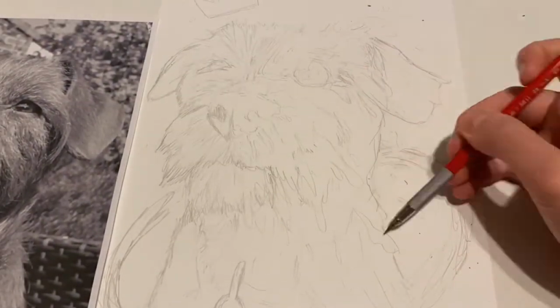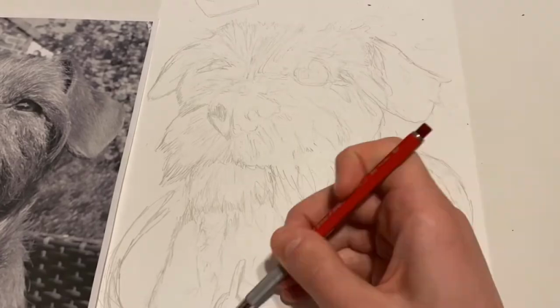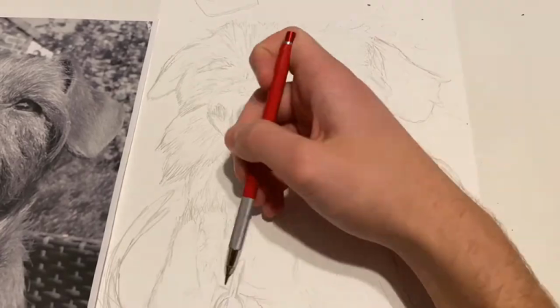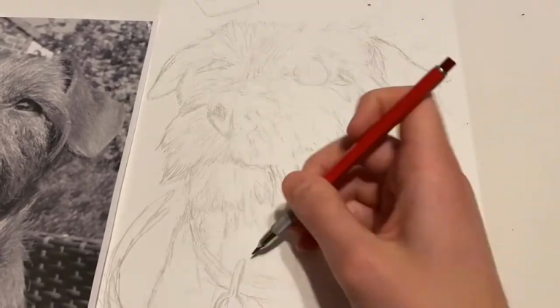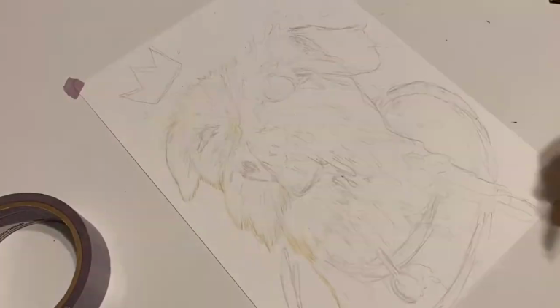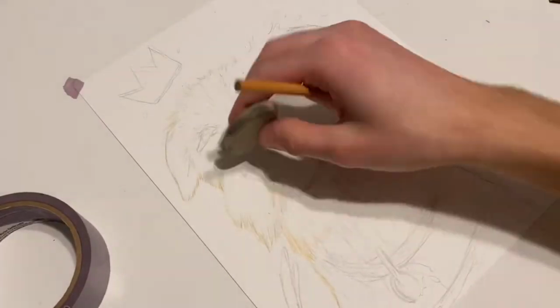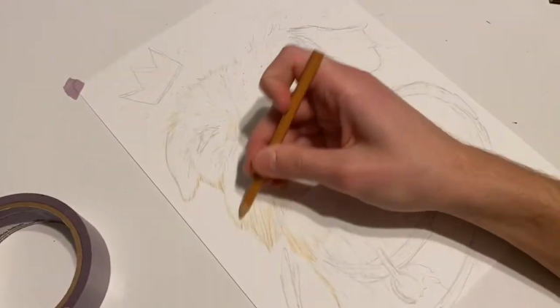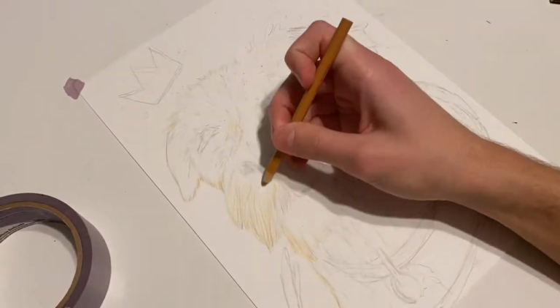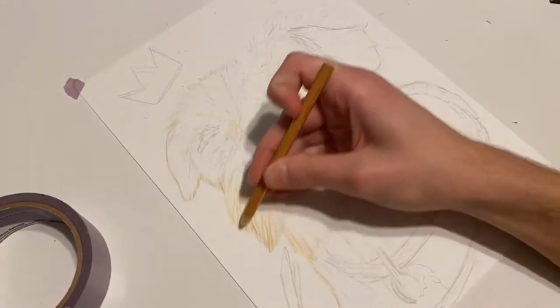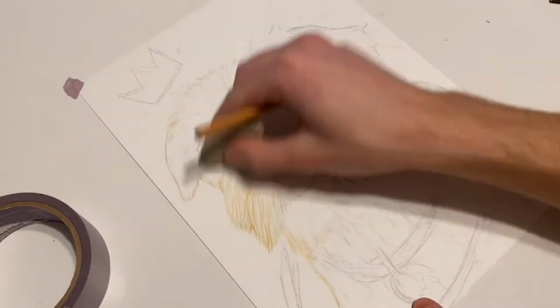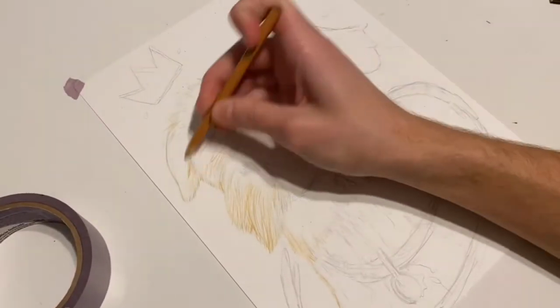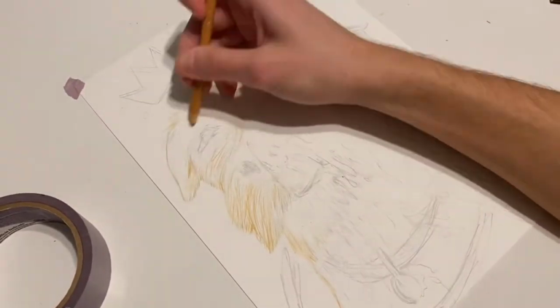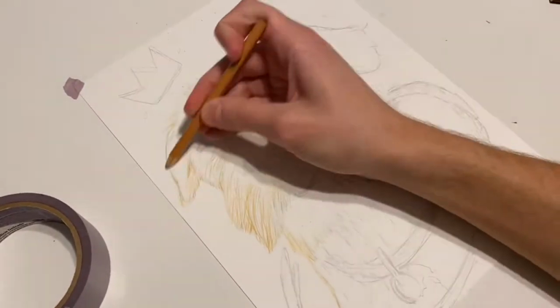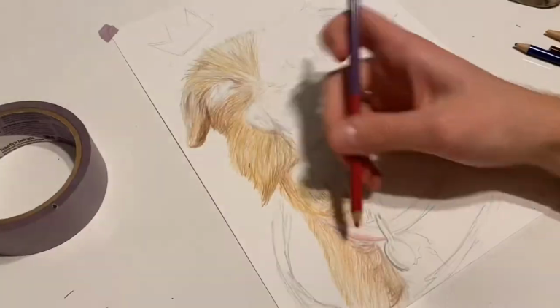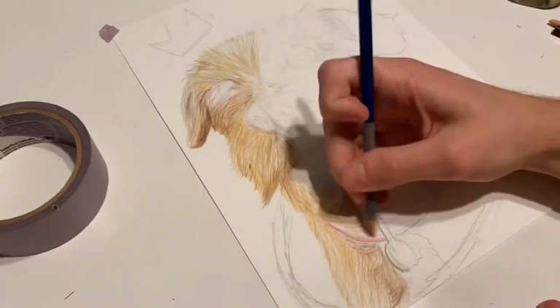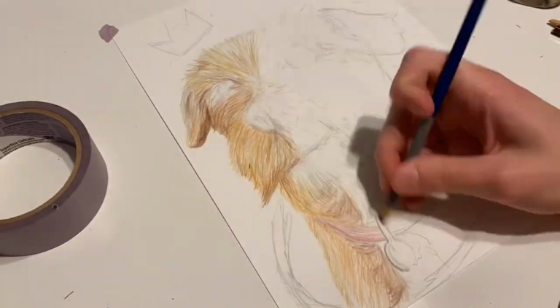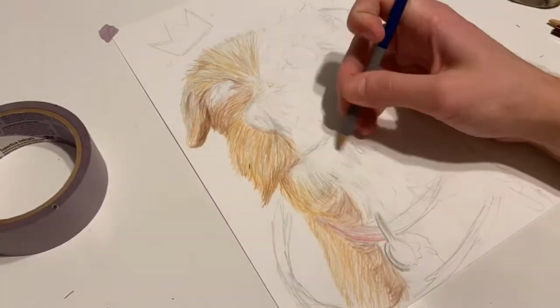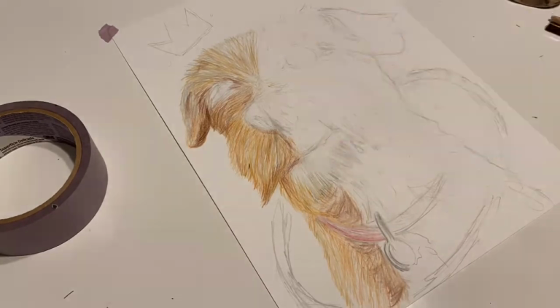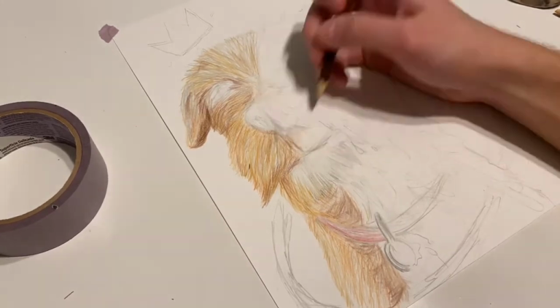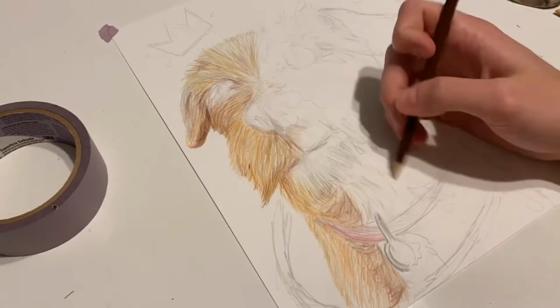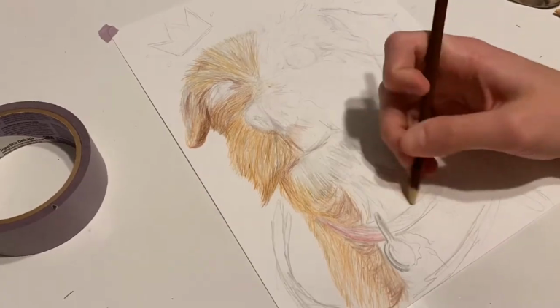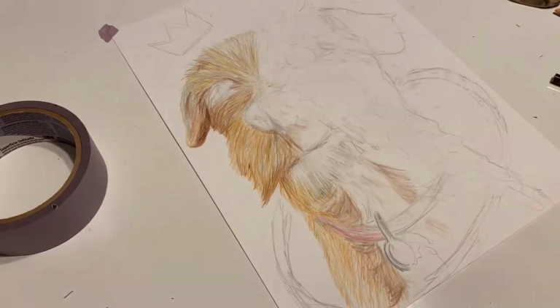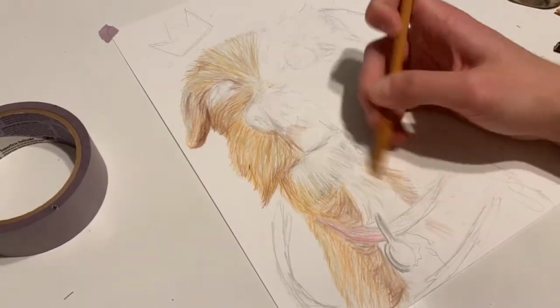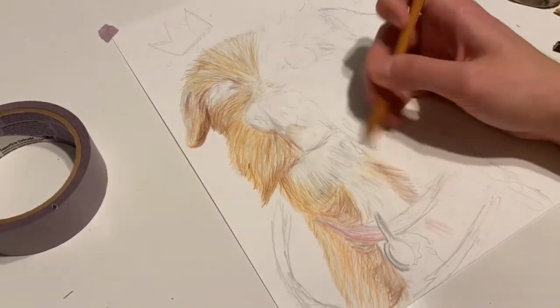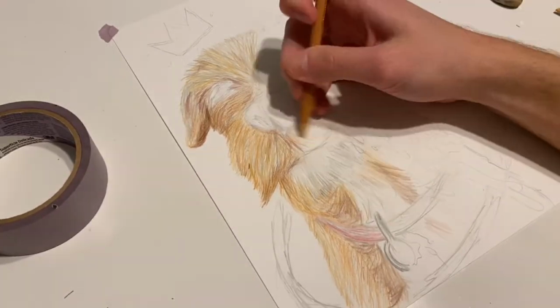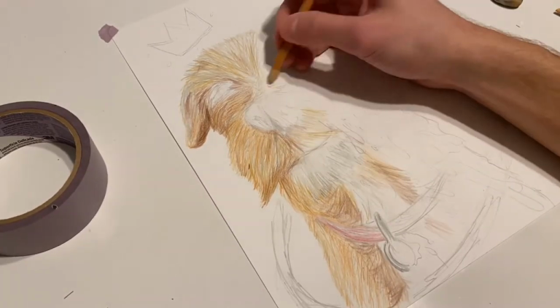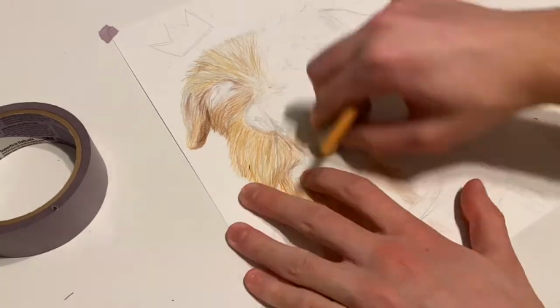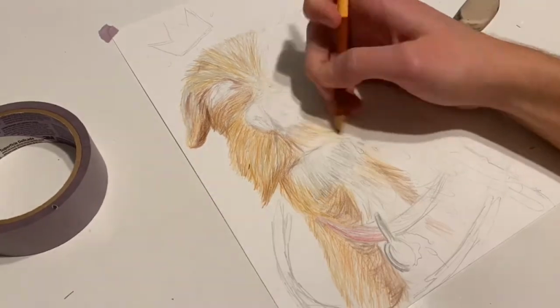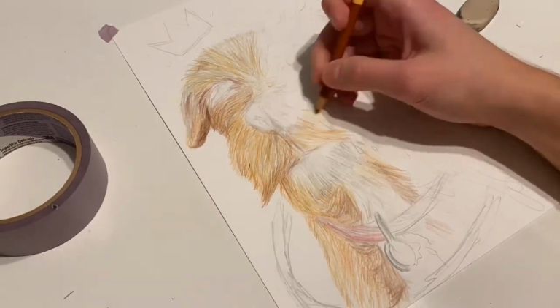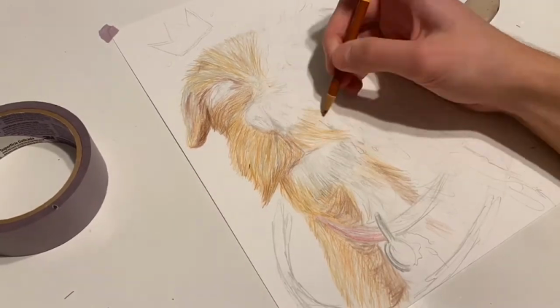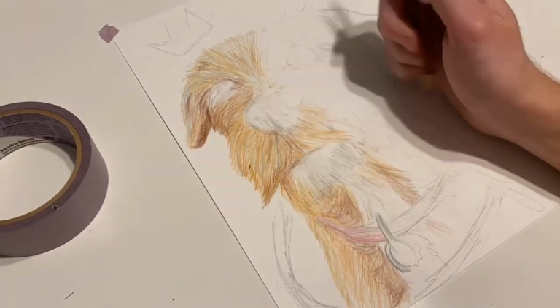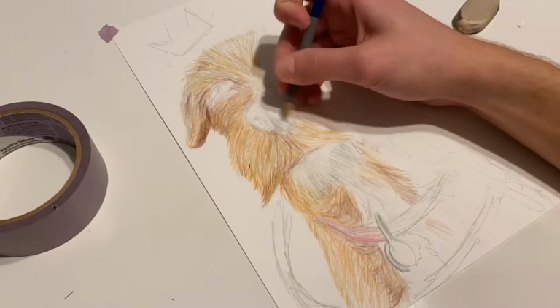For the left side of the dog I did my best with using colored pencils to make a nice textured style with elements of realism as well. I don't work with colored pencils like this very much, so it was good practice using them.